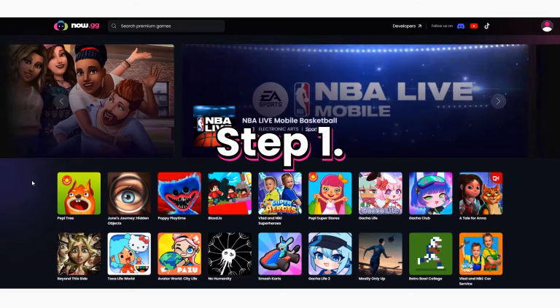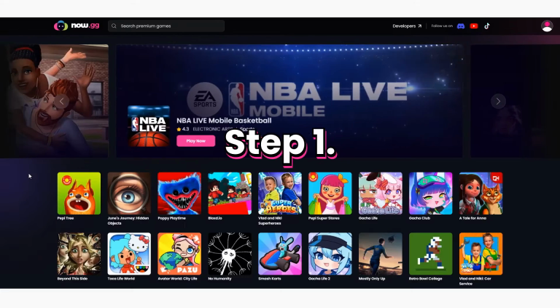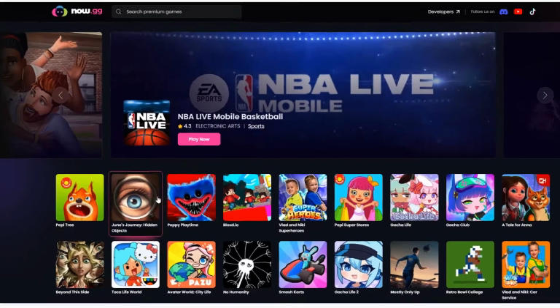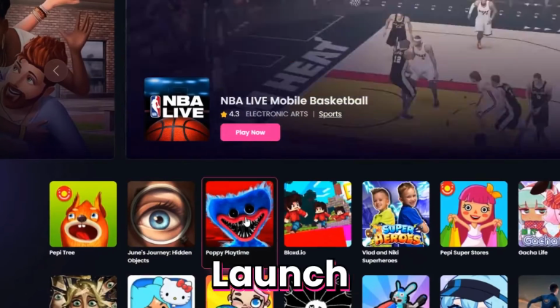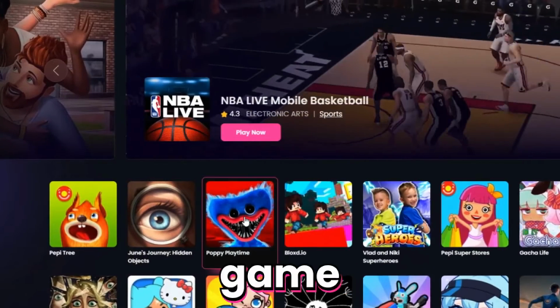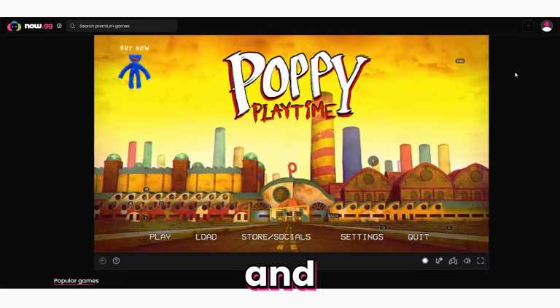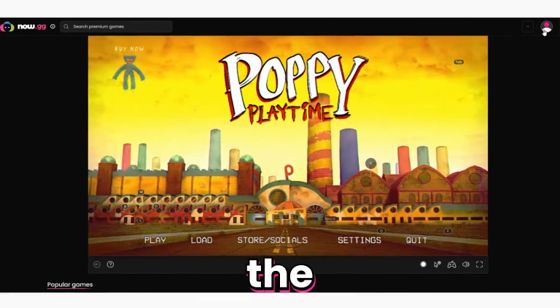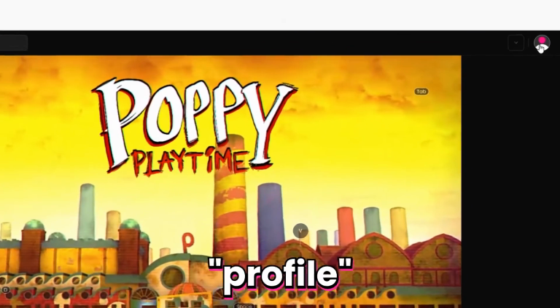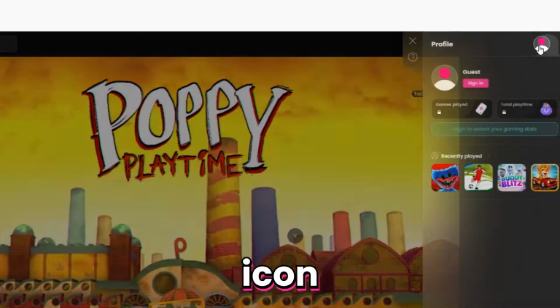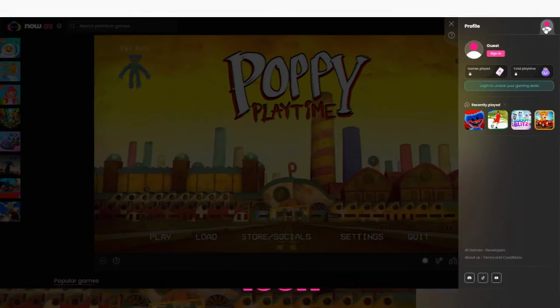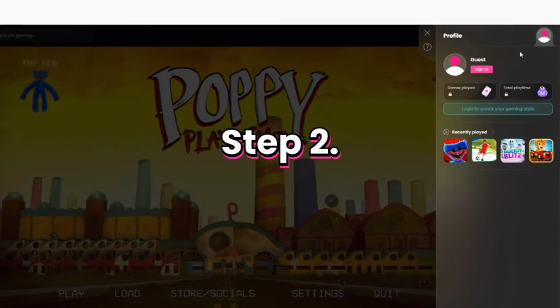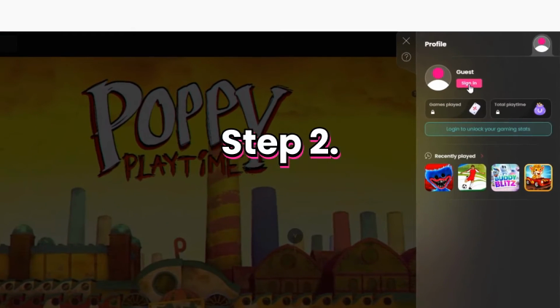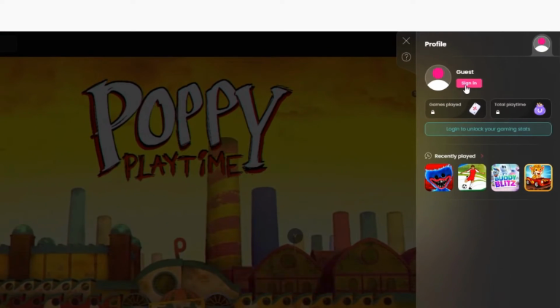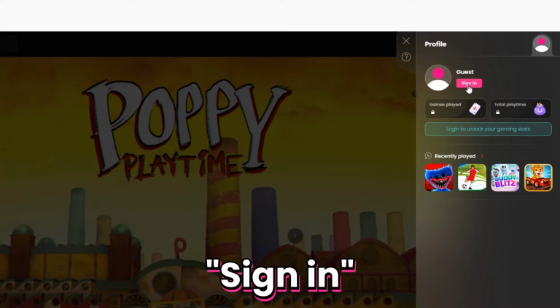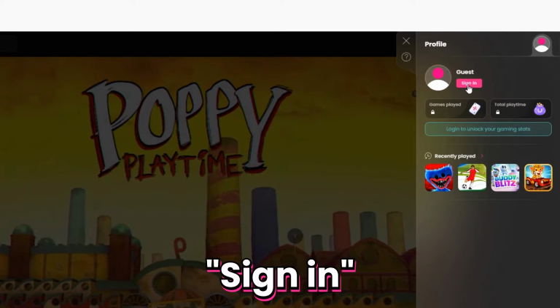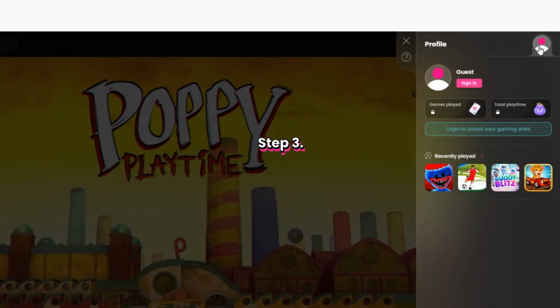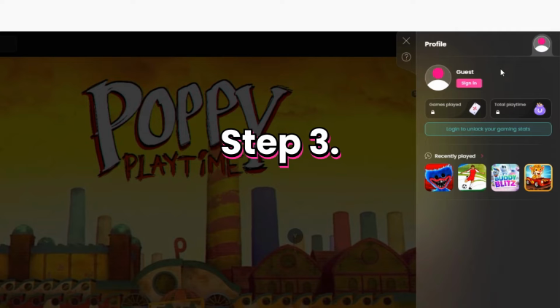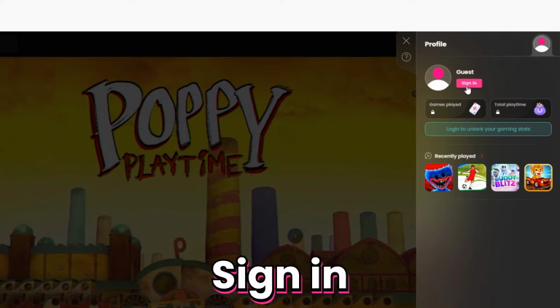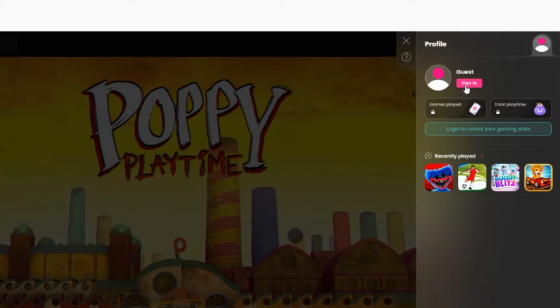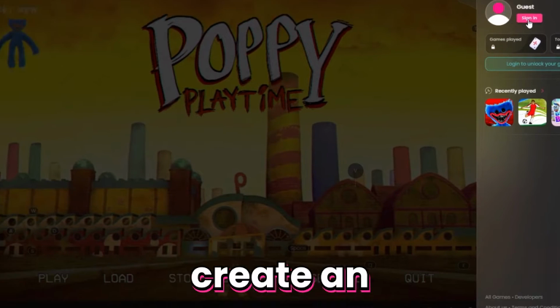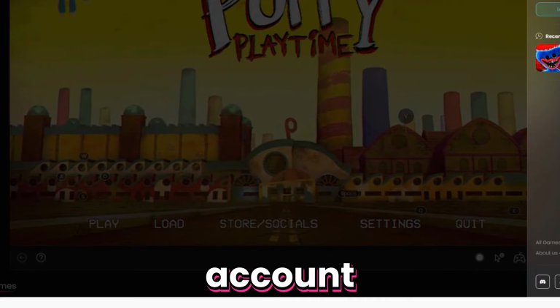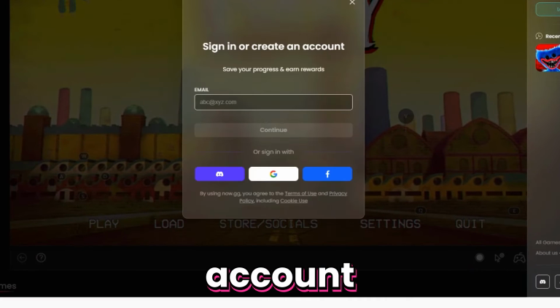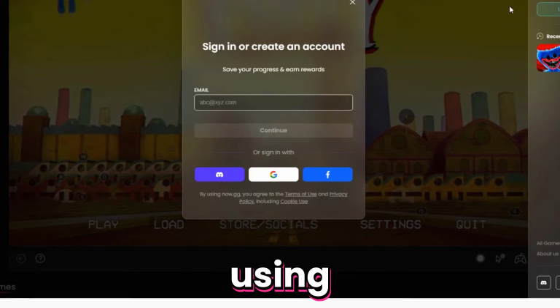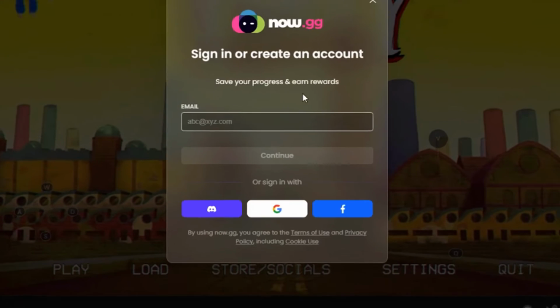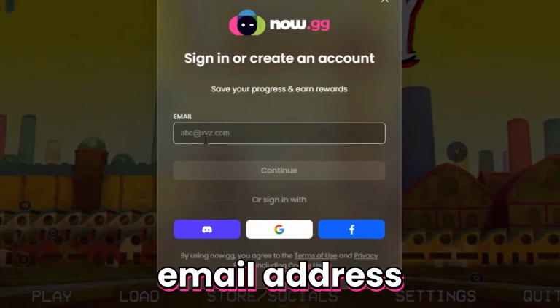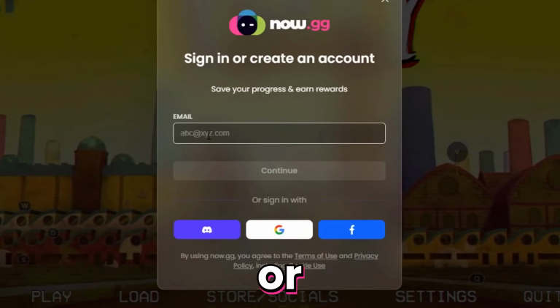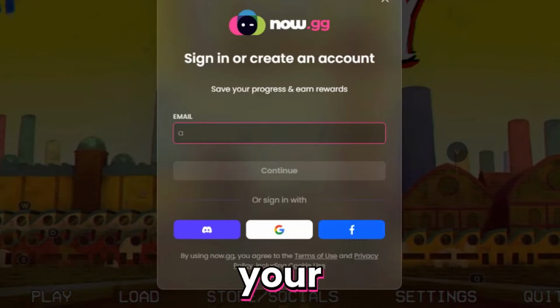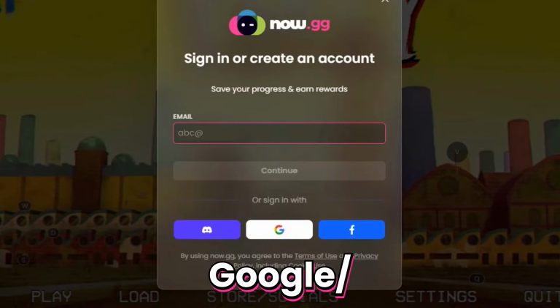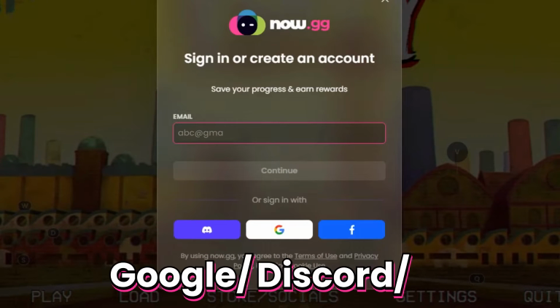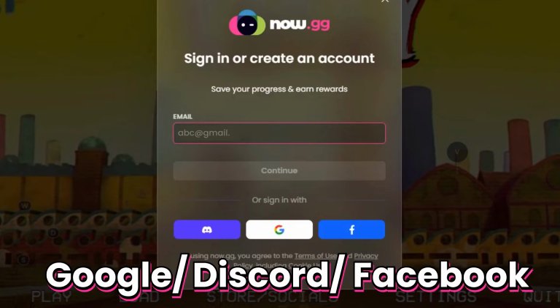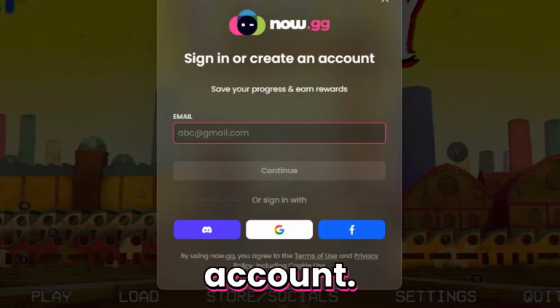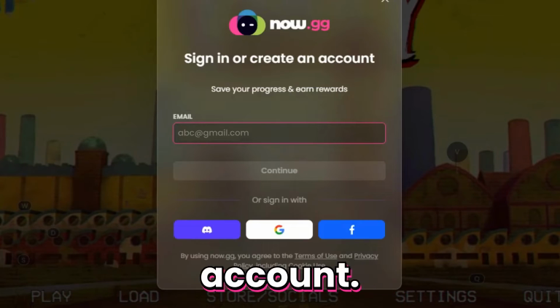Step 1: Launch the game and click on the profile icon. Step 2: Click on Sign In. Step 3: Sign in or create an account using either your email address, or your Google, Discord, or Facebook account.